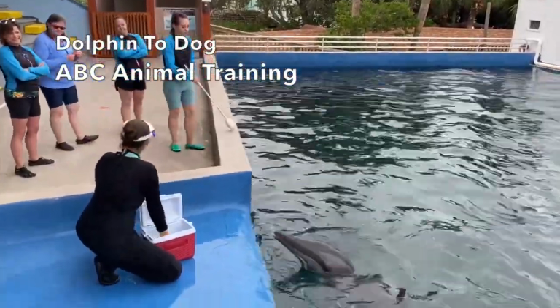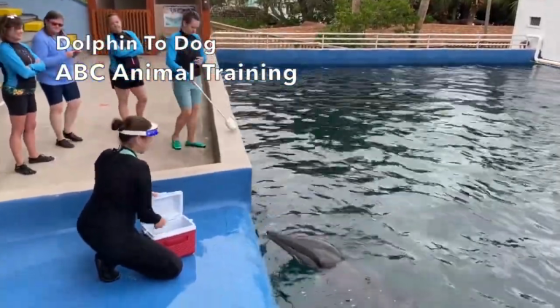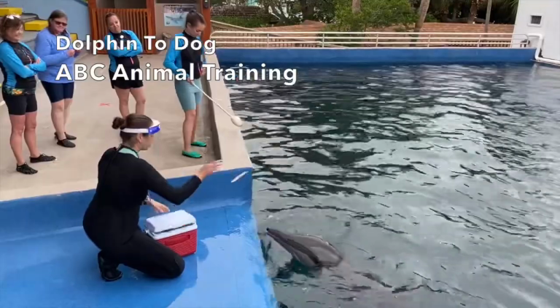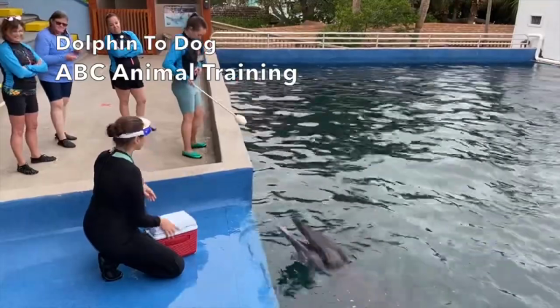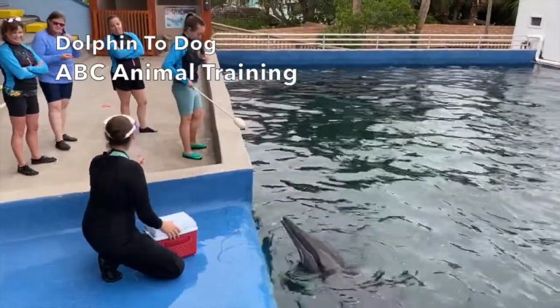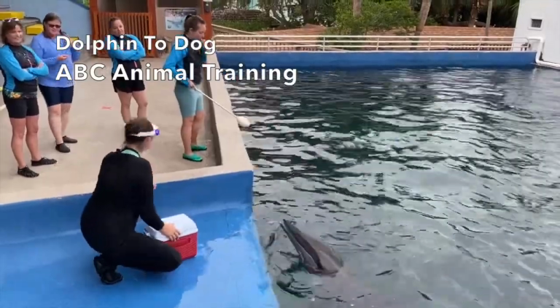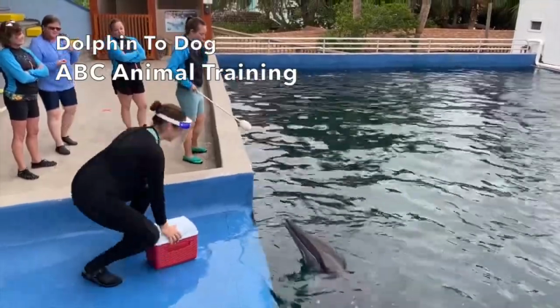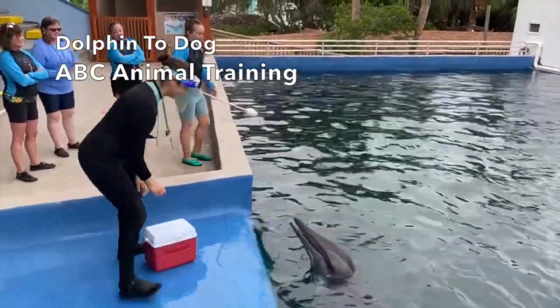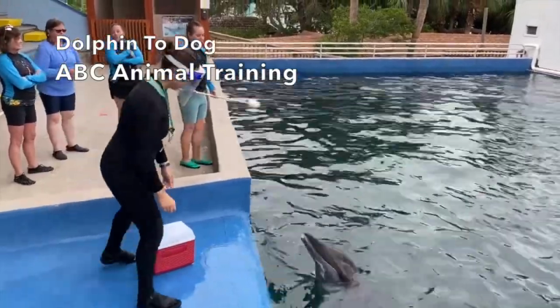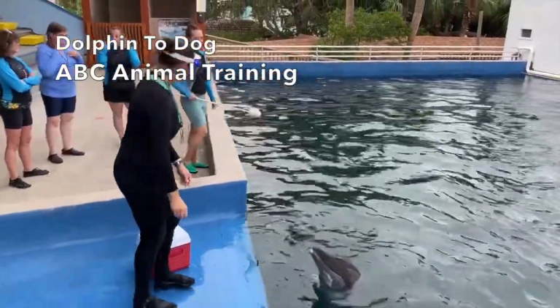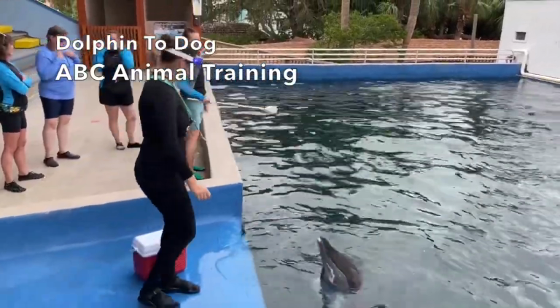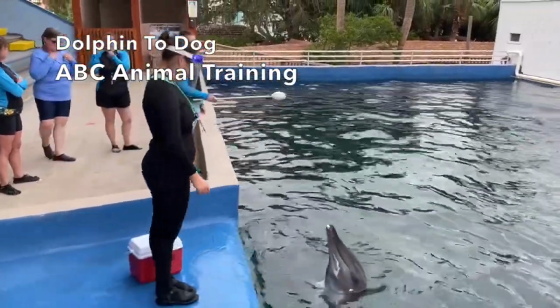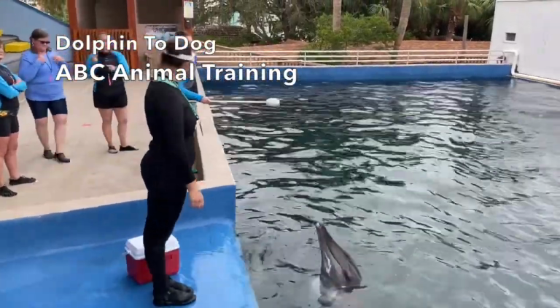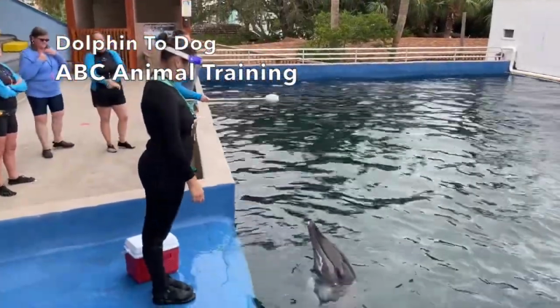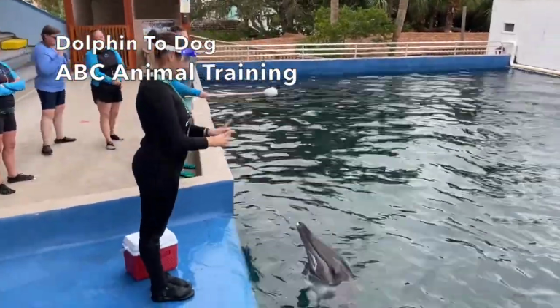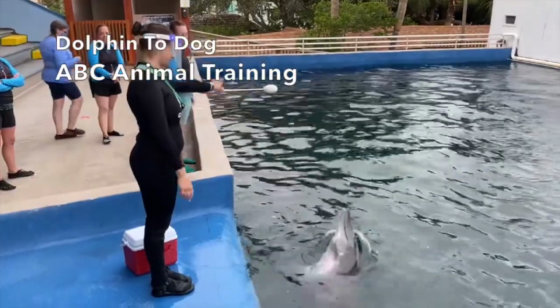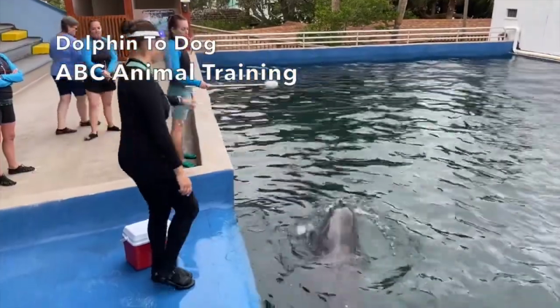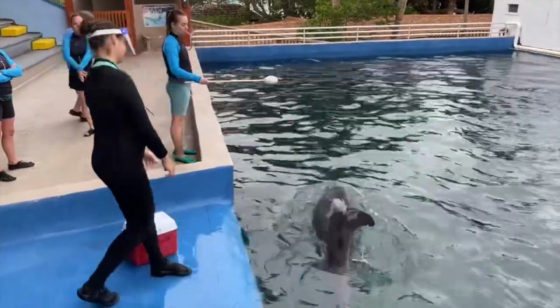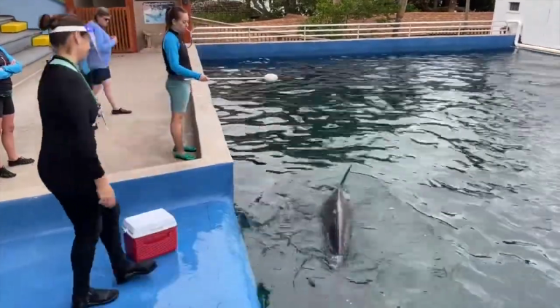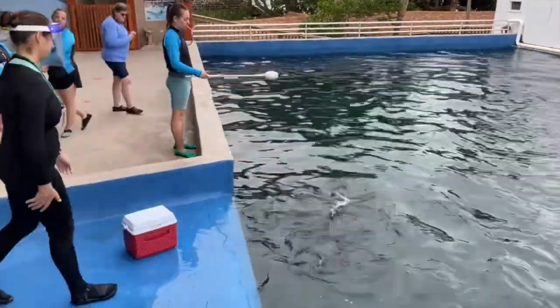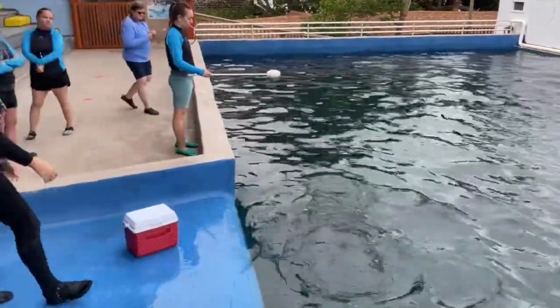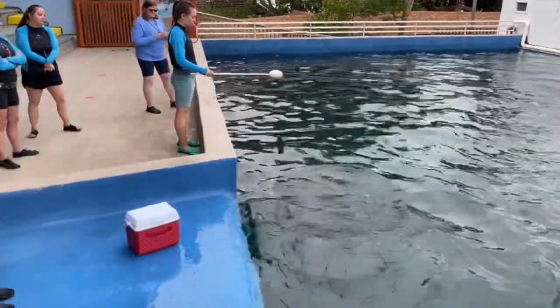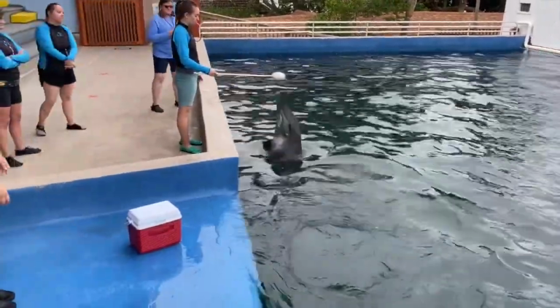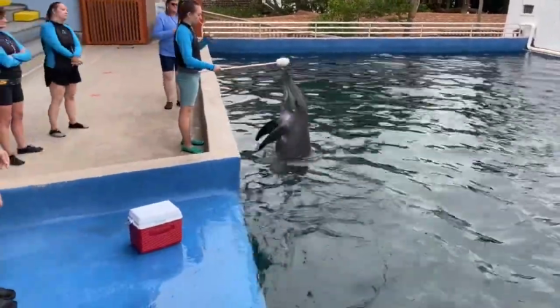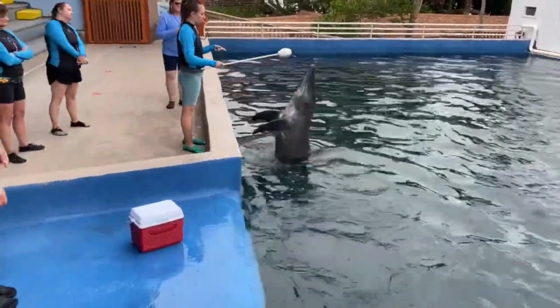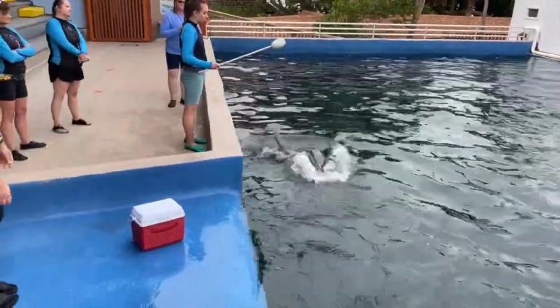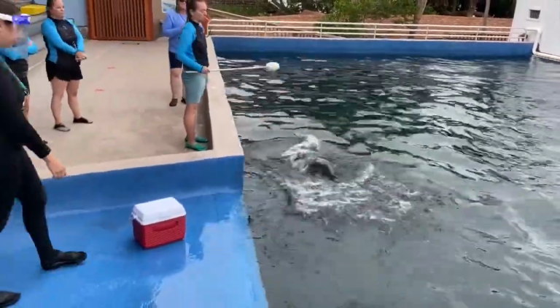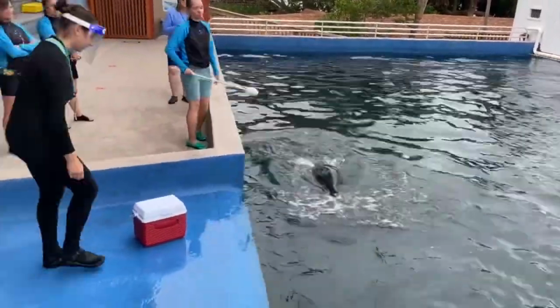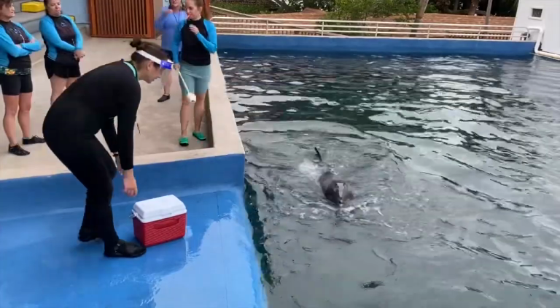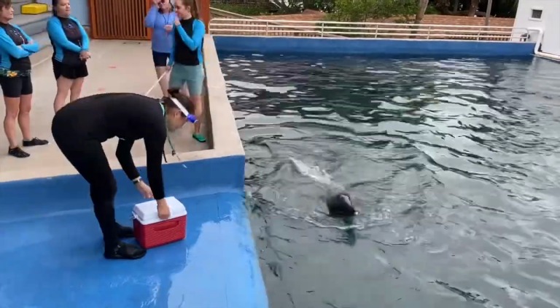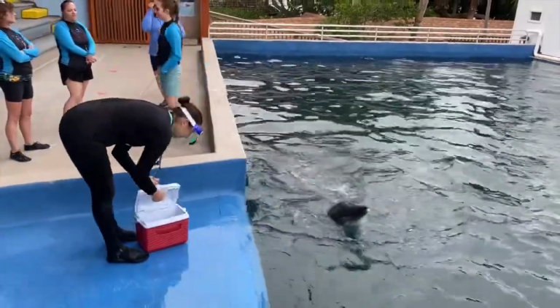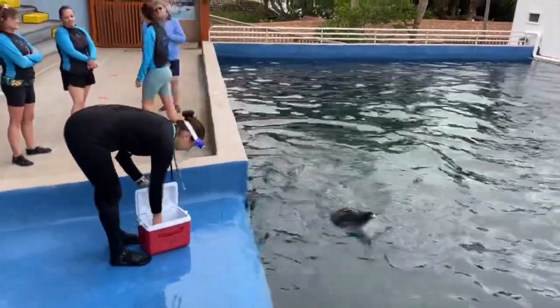She's really latent on the finger point — this is where we're practicing. Let's see how Lydia does. Good, nice. Need to get rid of that talk real quick, but very nice.